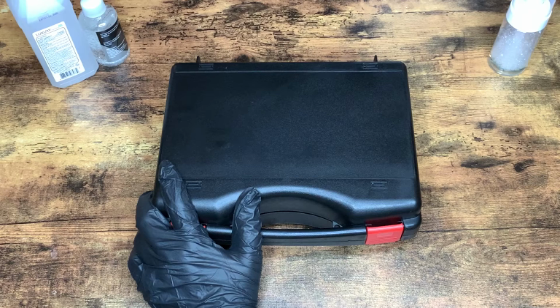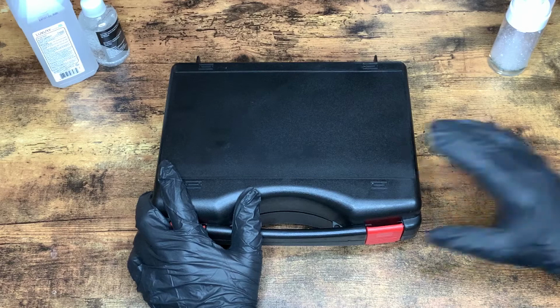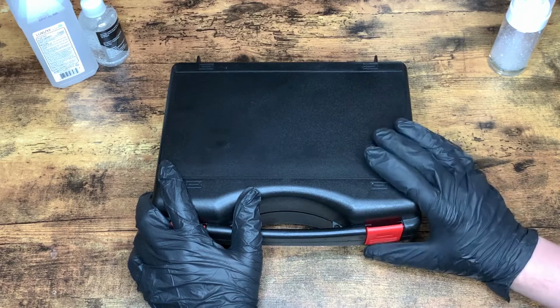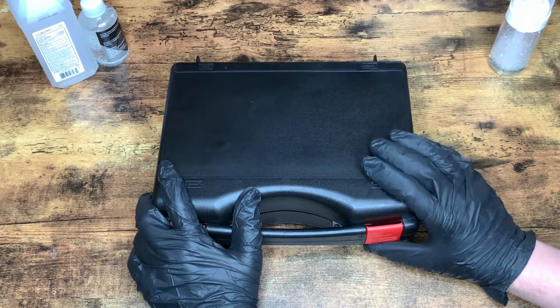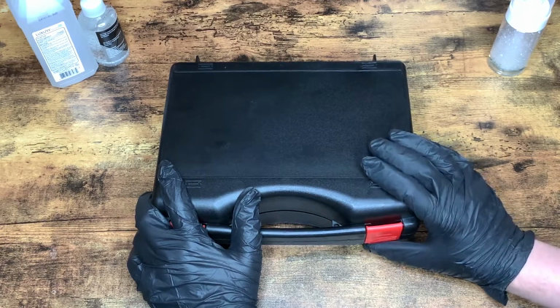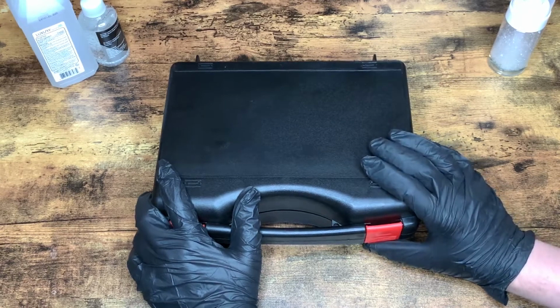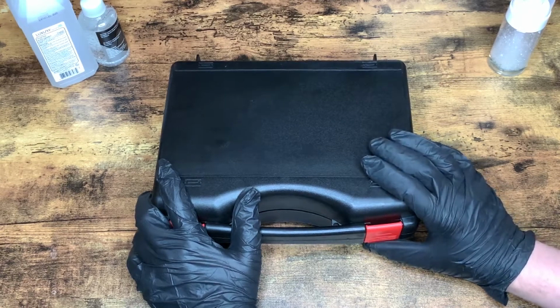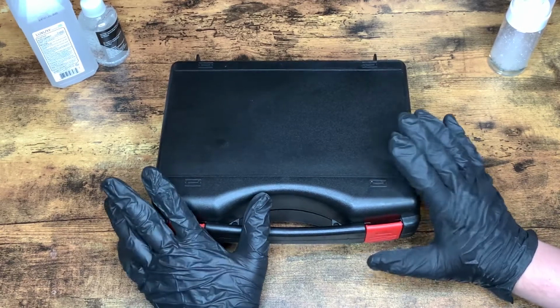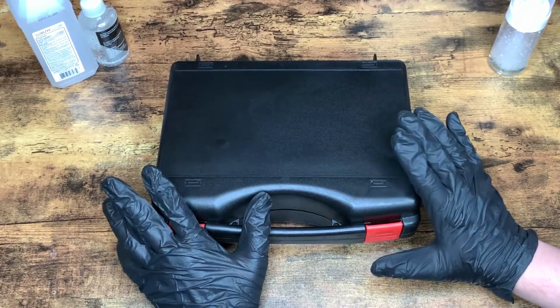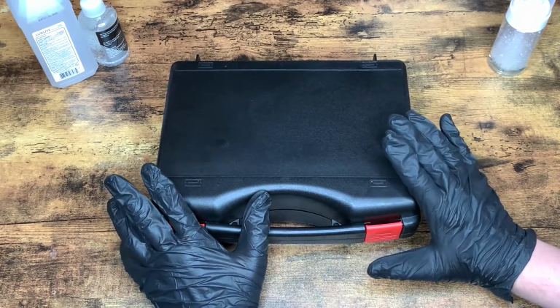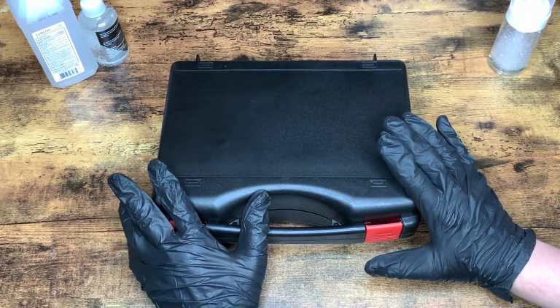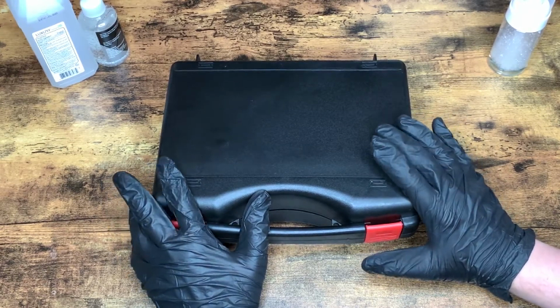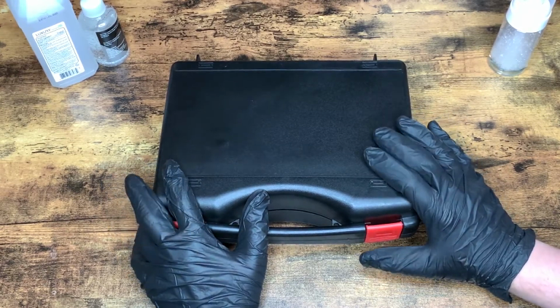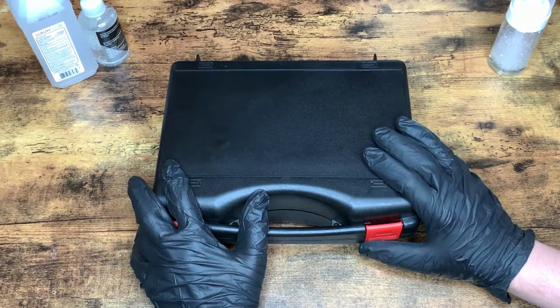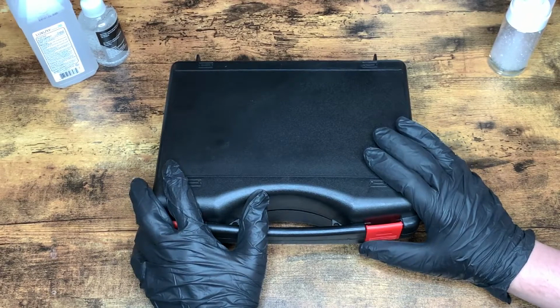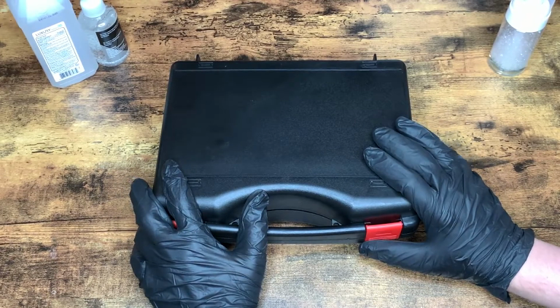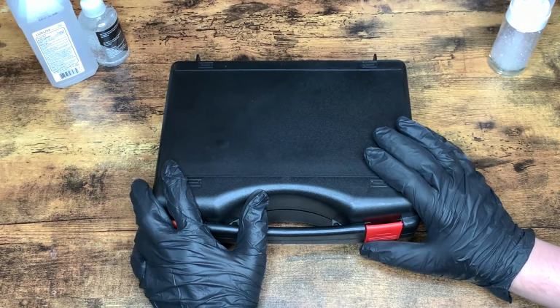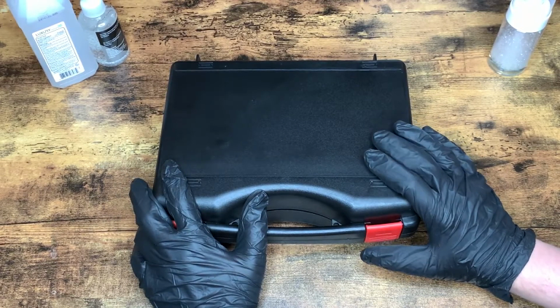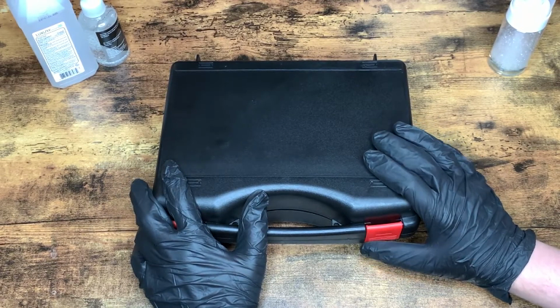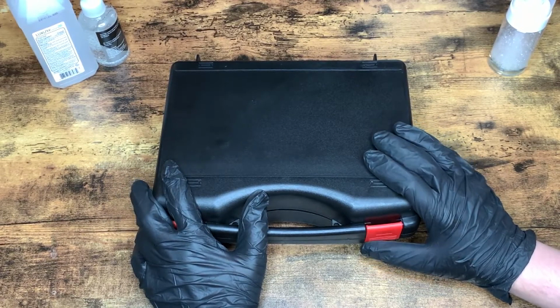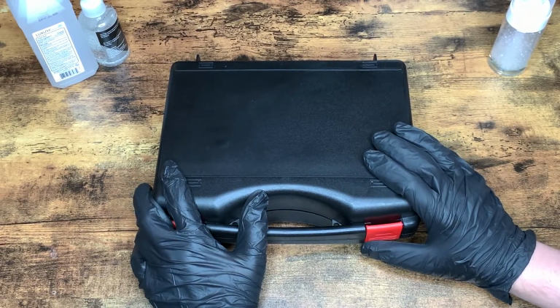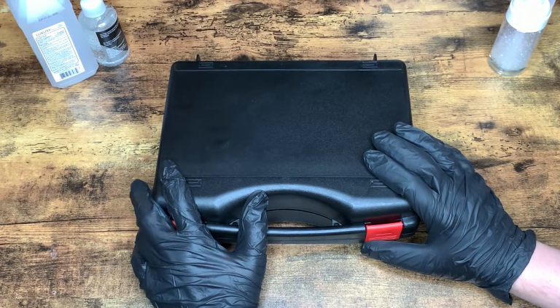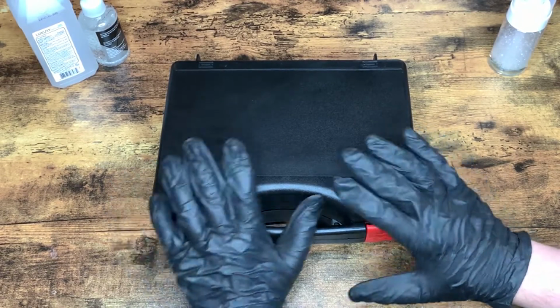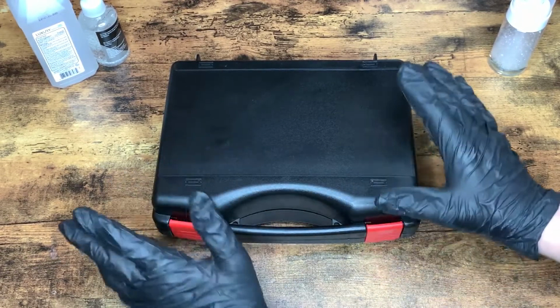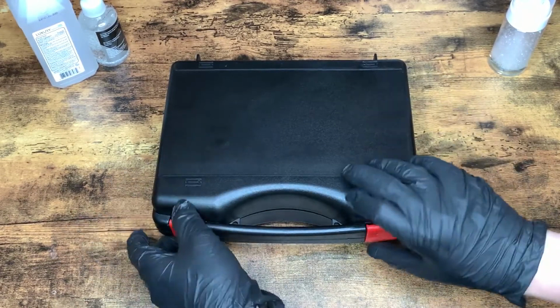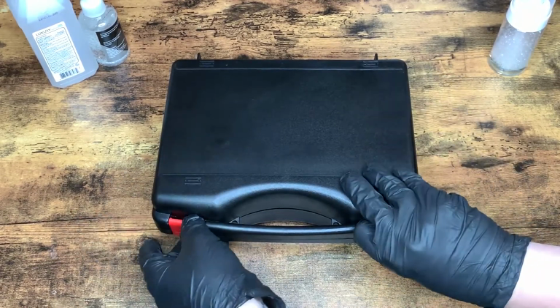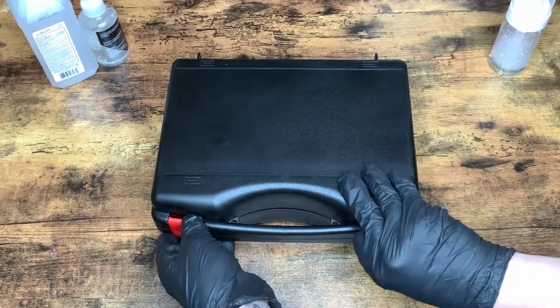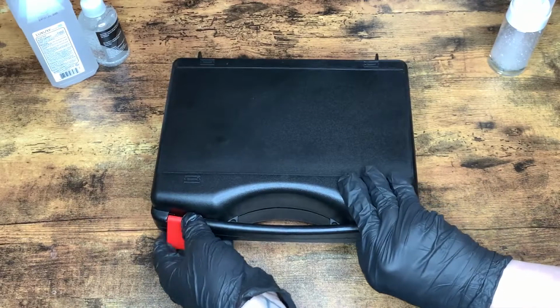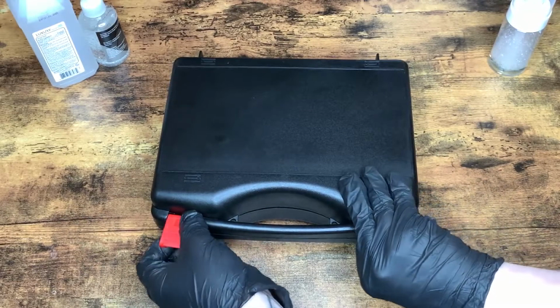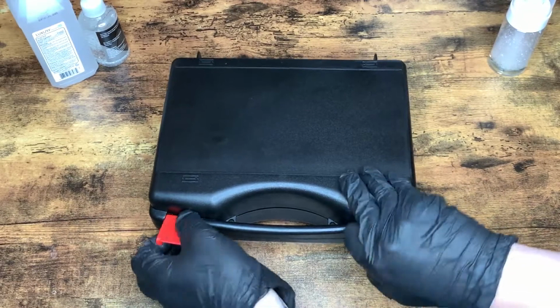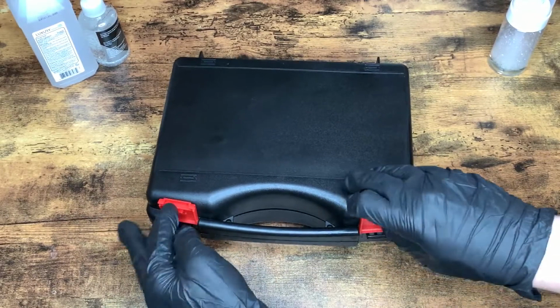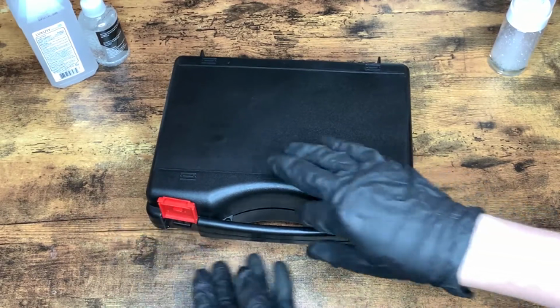Hey guys, today we're going to be taking a look at a rotary tattoo pen machine. This is supposed to be a pretty inclusive kit, so we'll take a look. I'm going to give my first impressions as we unbox.